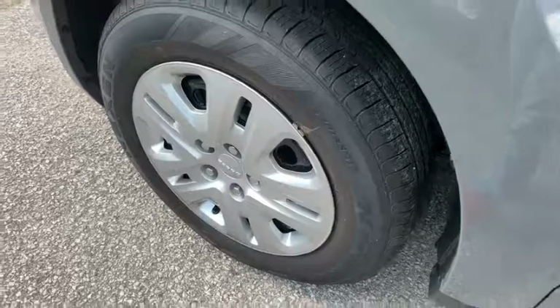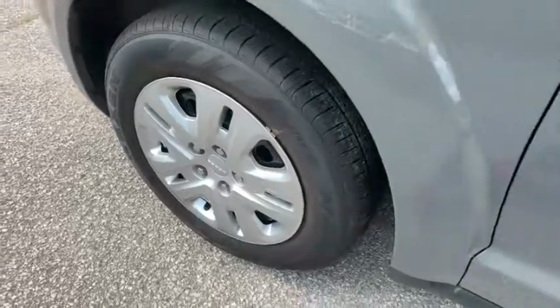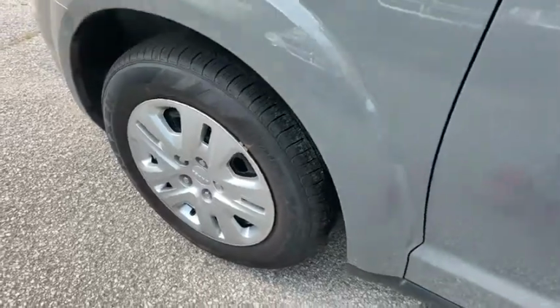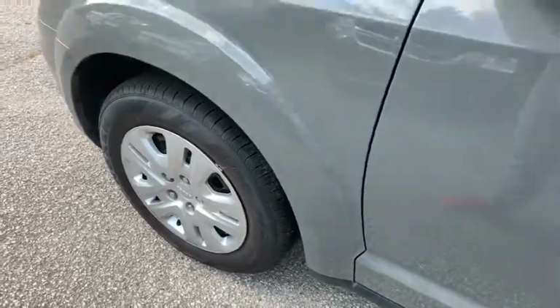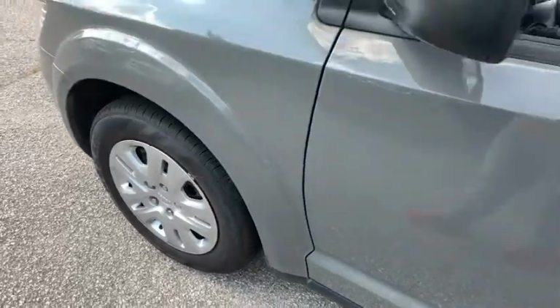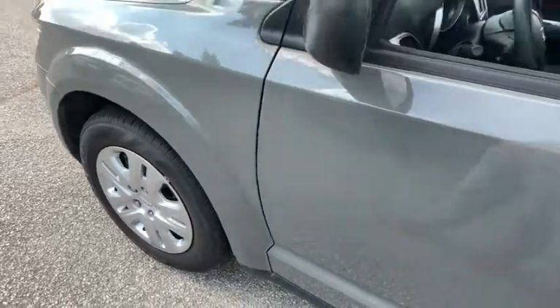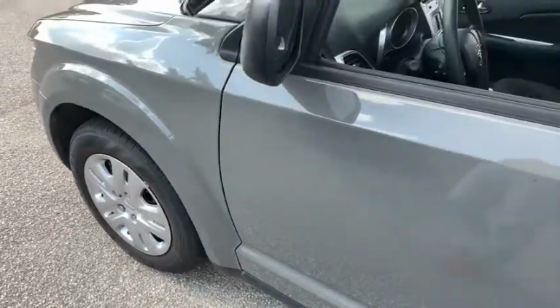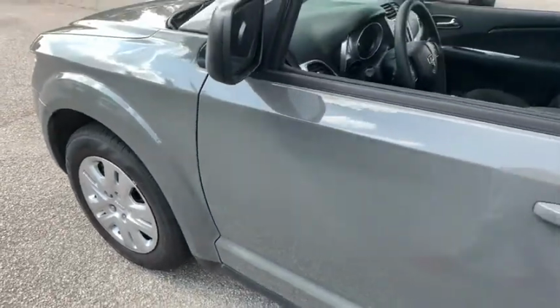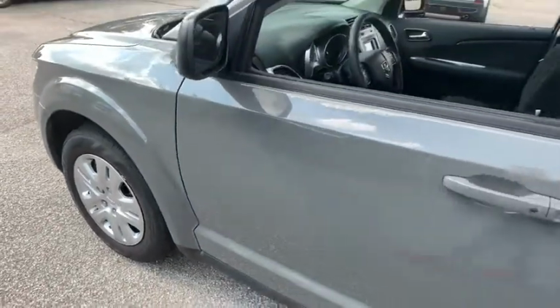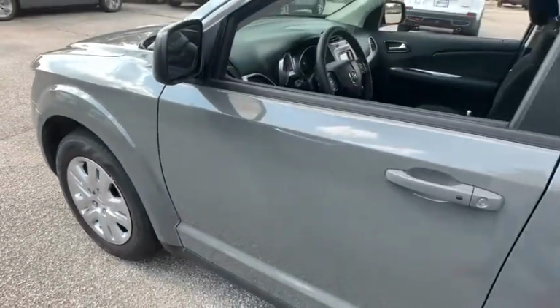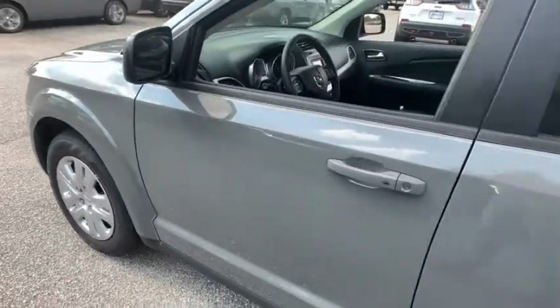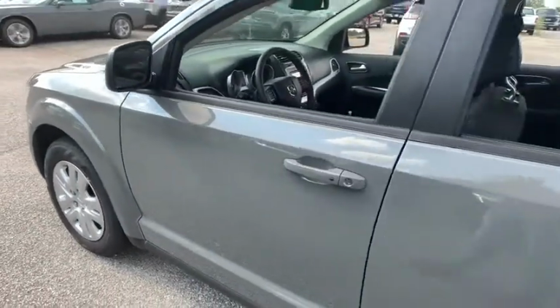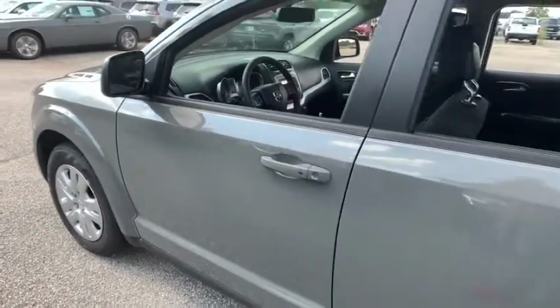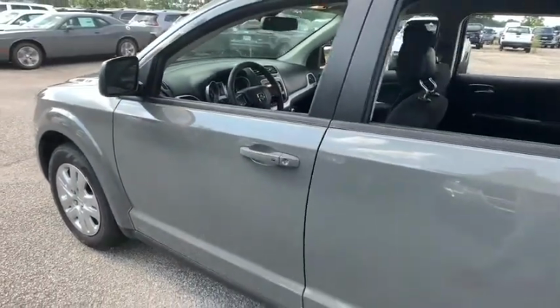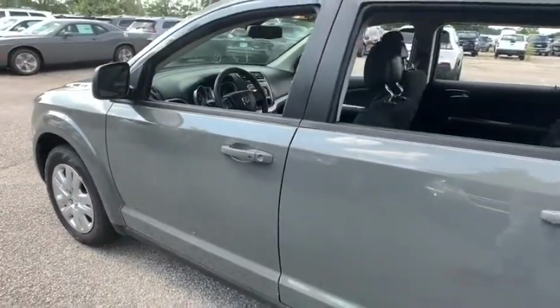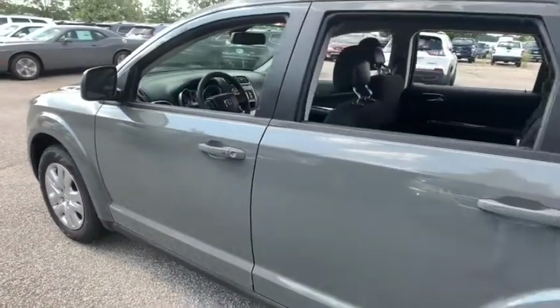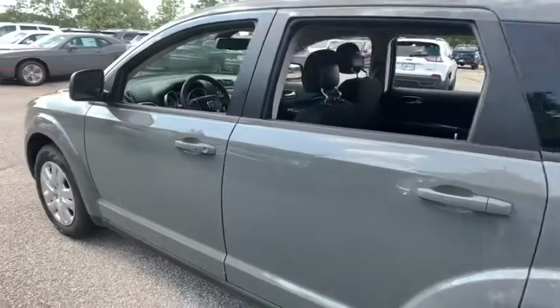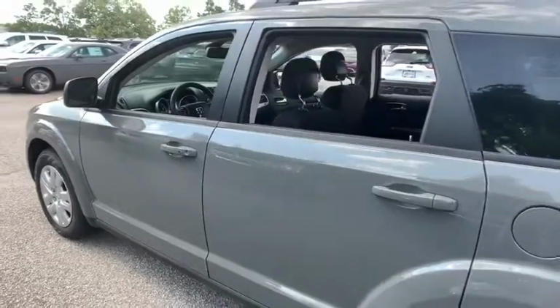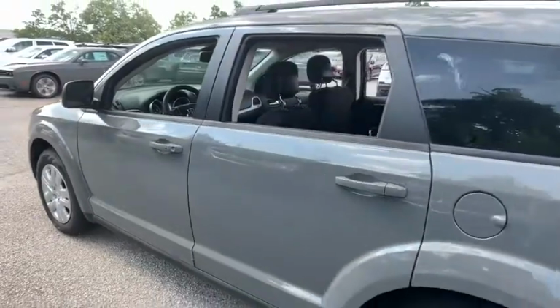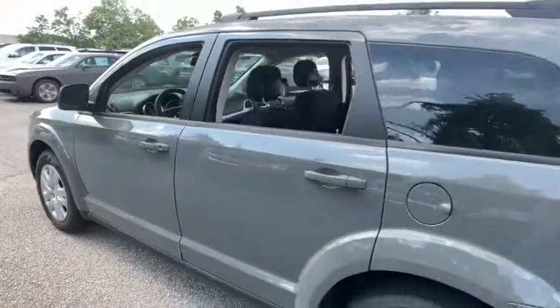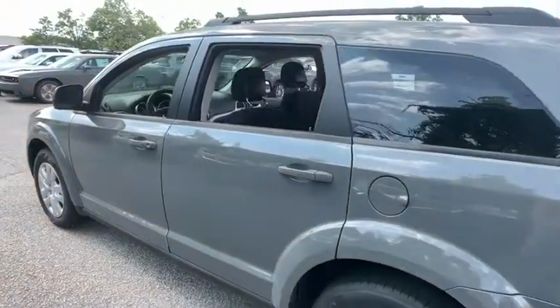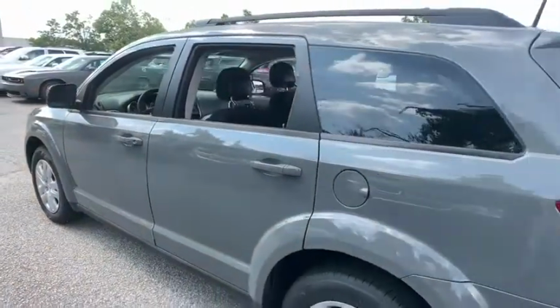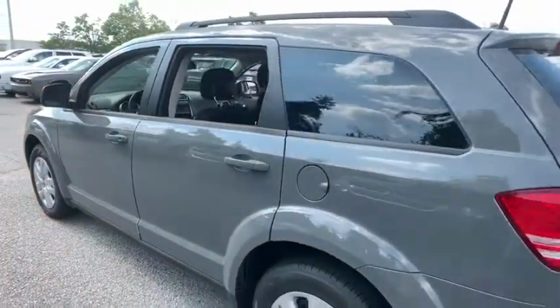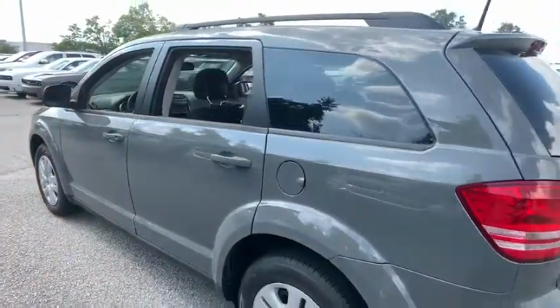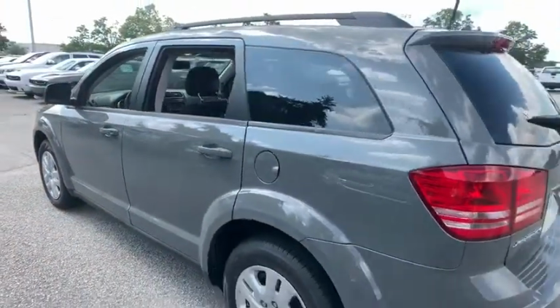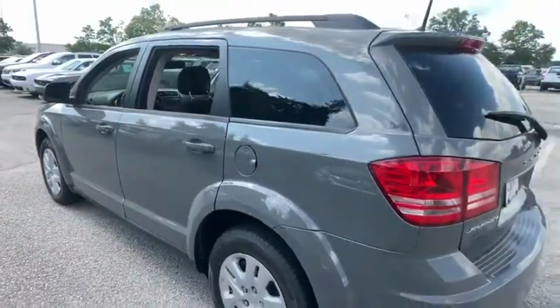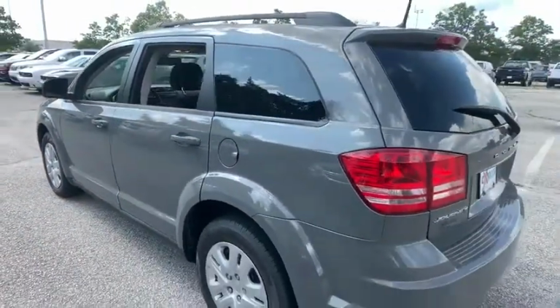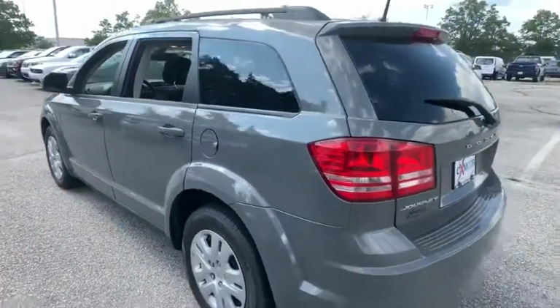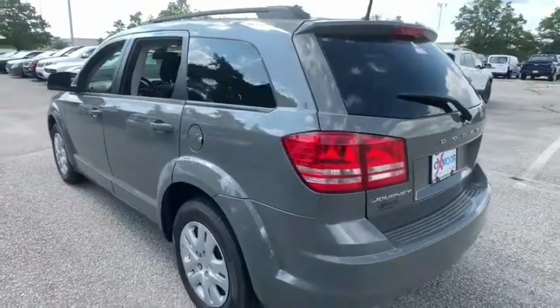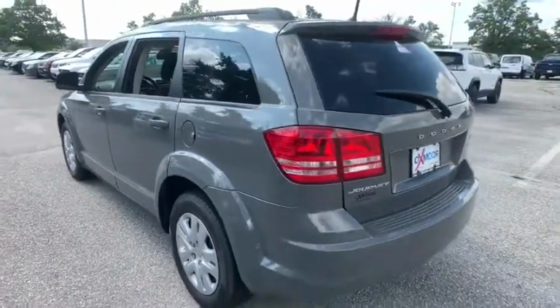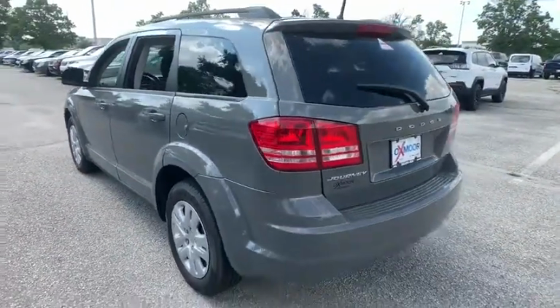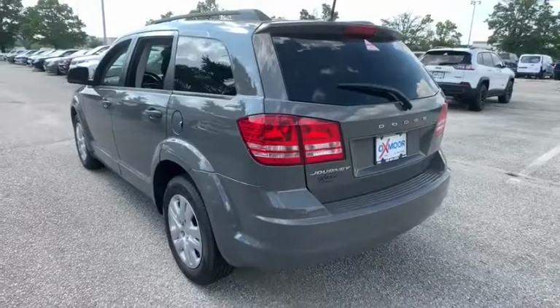Come test drive the 2019 Dodge Journey. Dodge Journey combines the practicality of an SUV with the comfort of a car, all while boasting a style all its own.